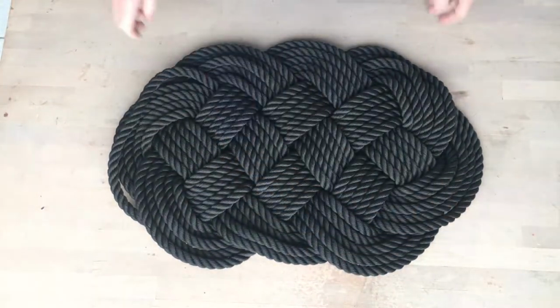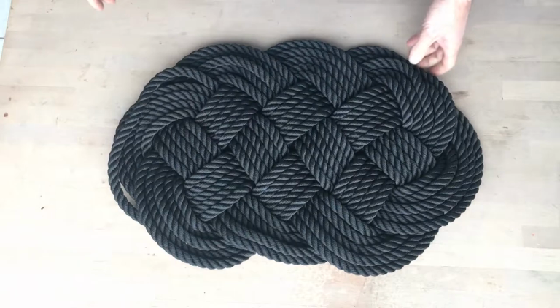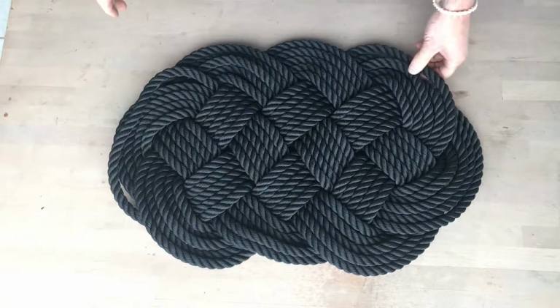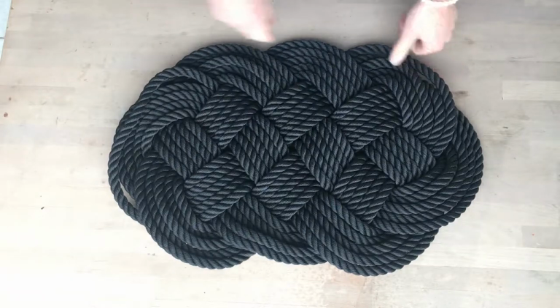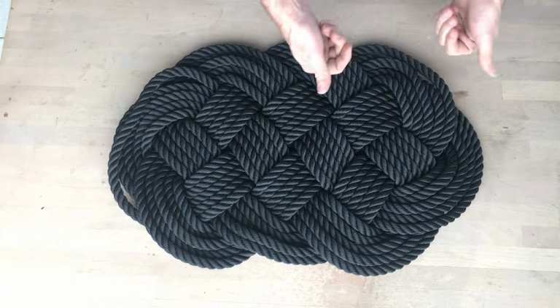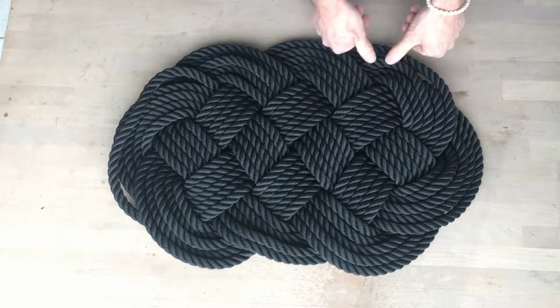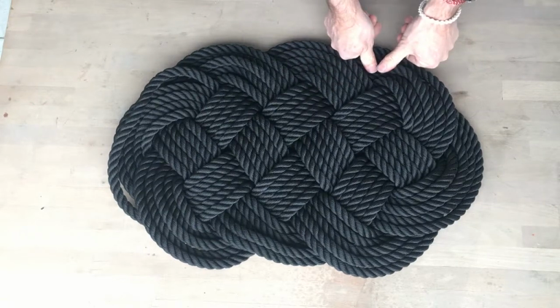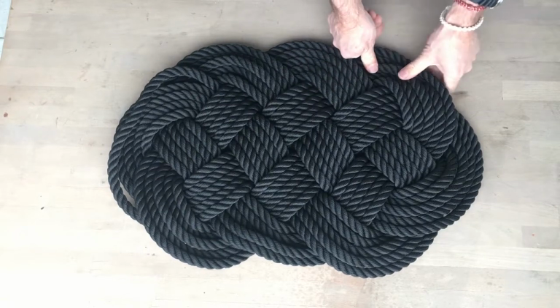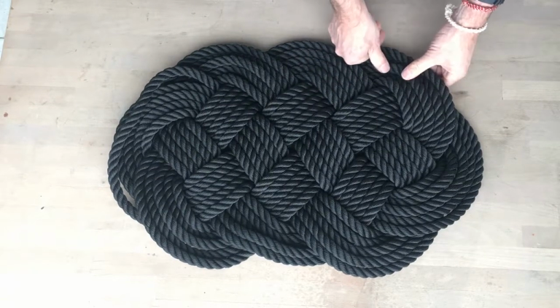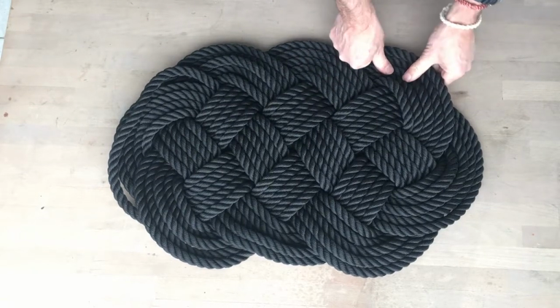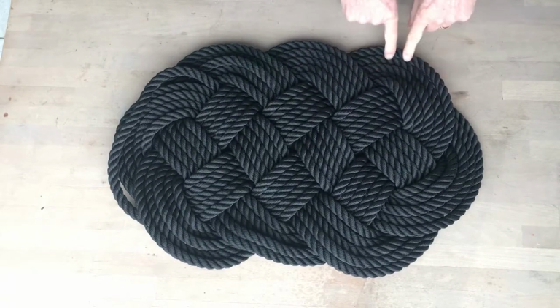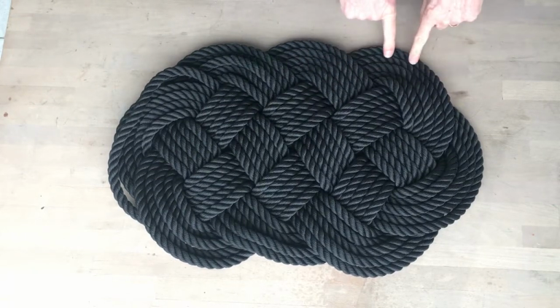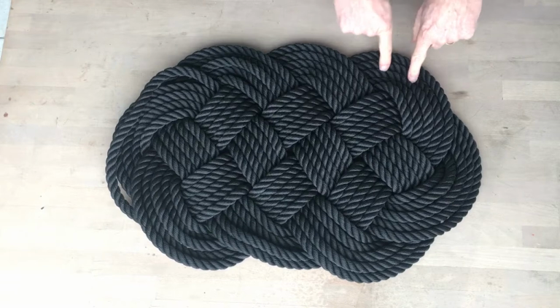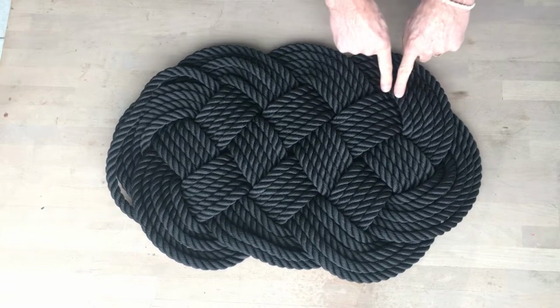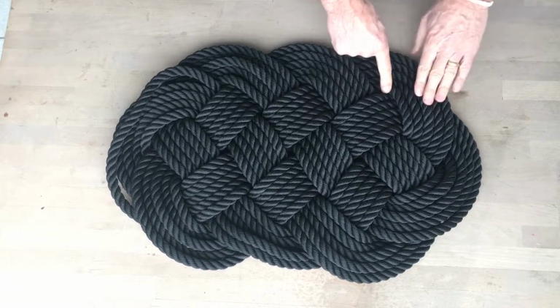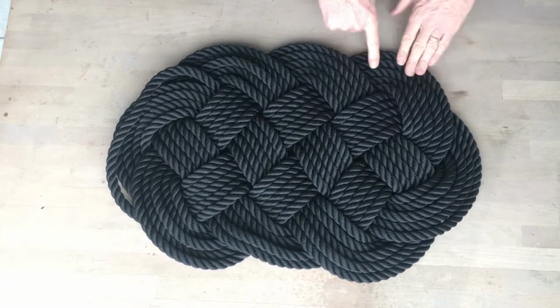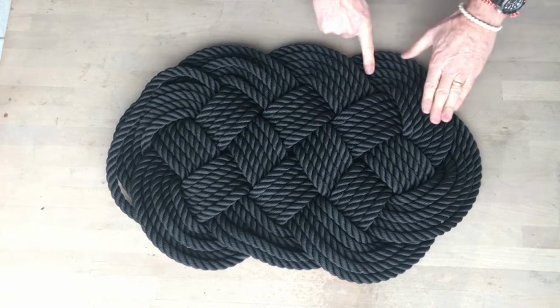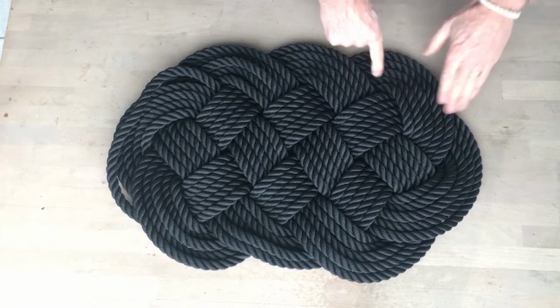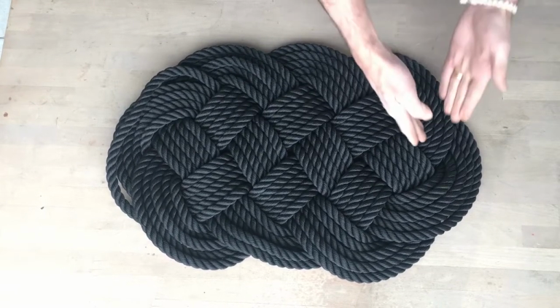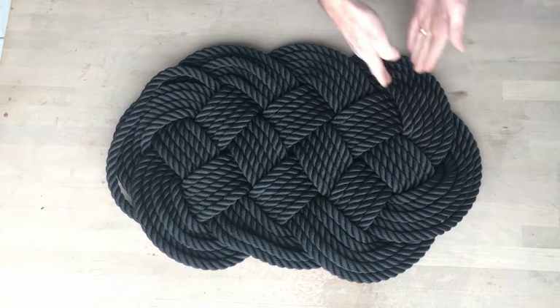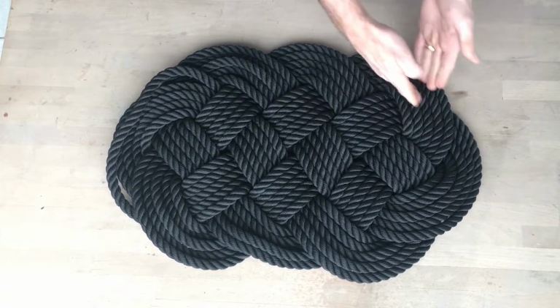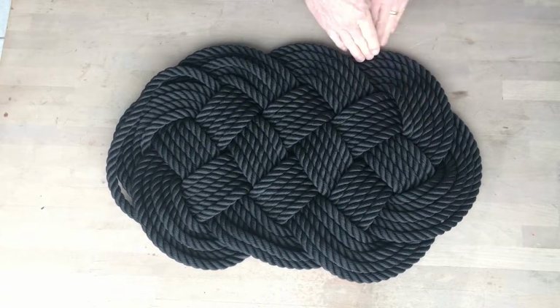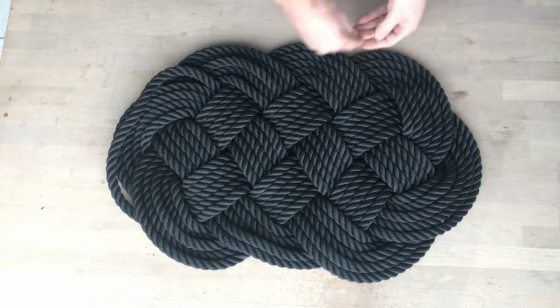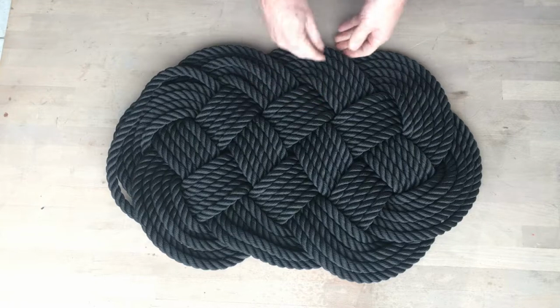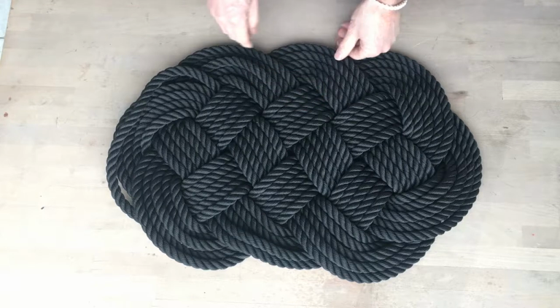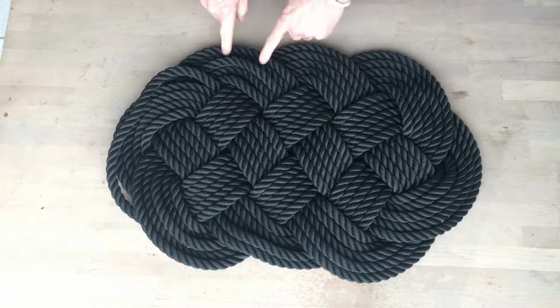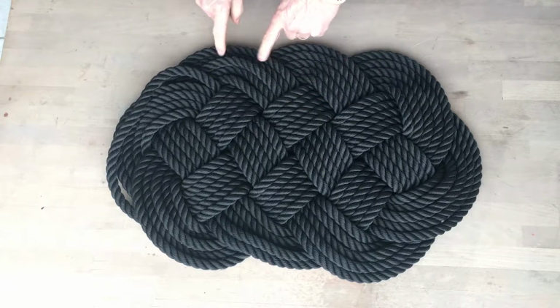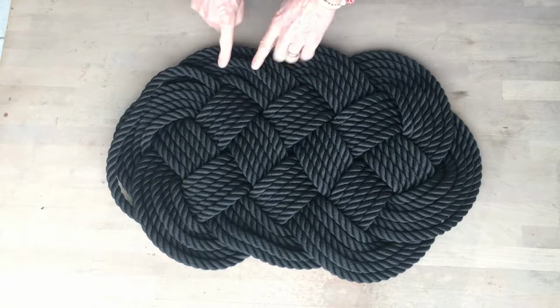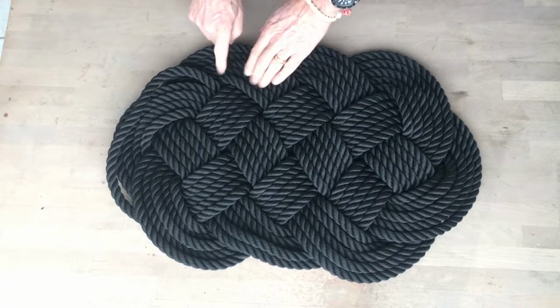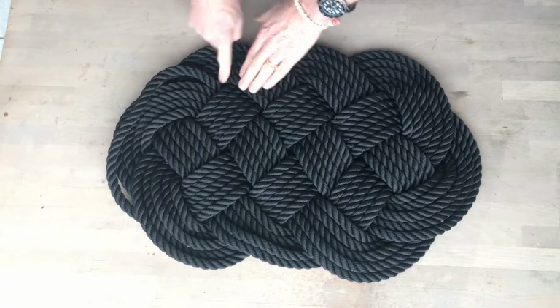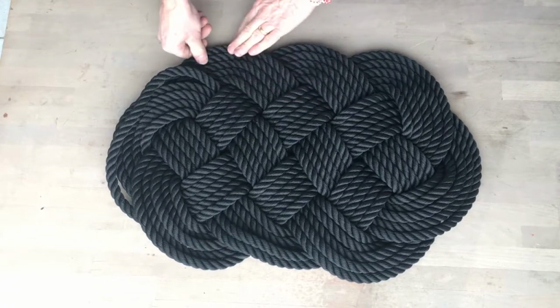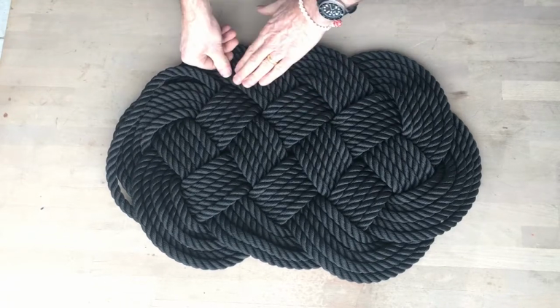The easiest way to fix it is just with your thumbs. Just find the lines and push them so they run parallel to each other. They shouldn't cross over. Just push them with your thumbs.